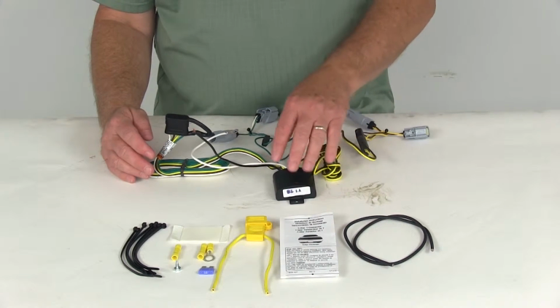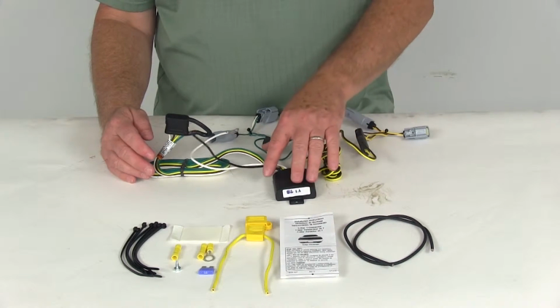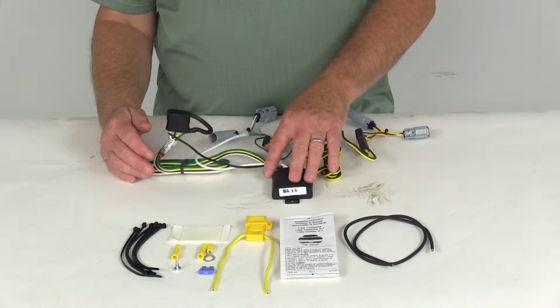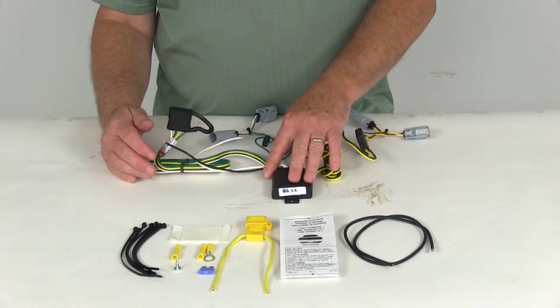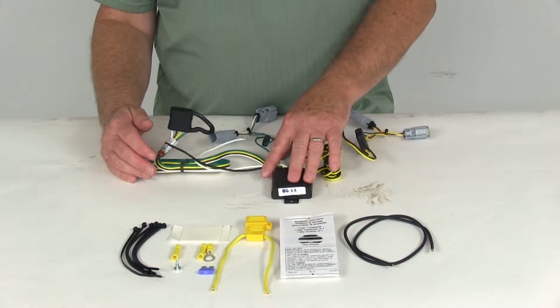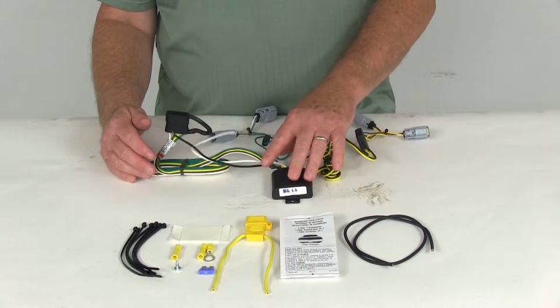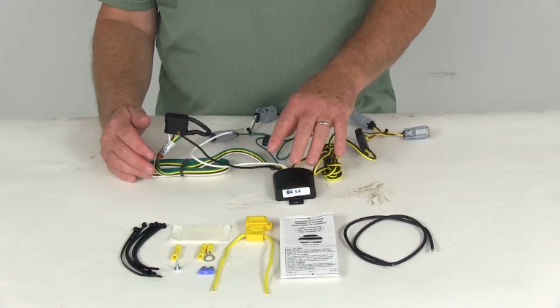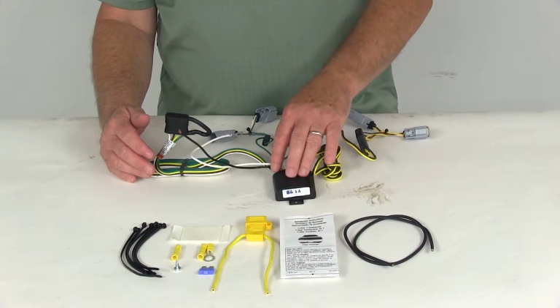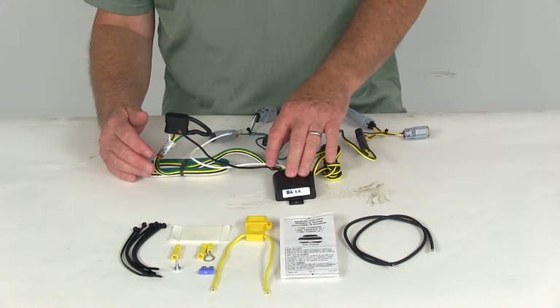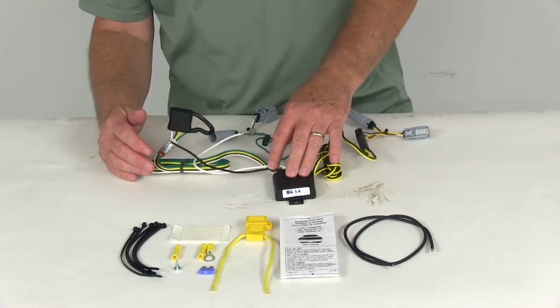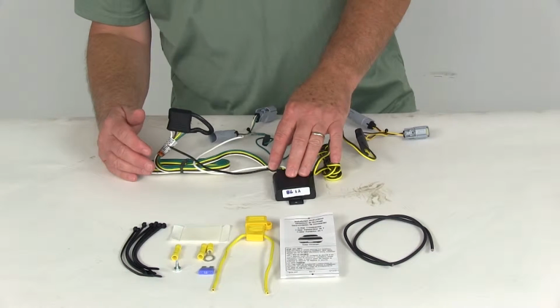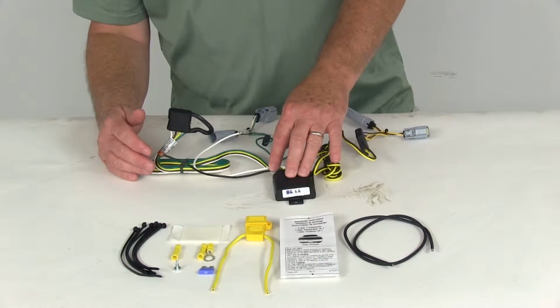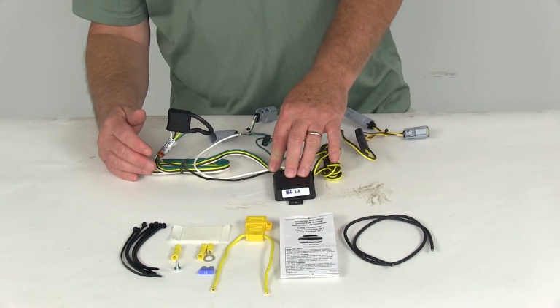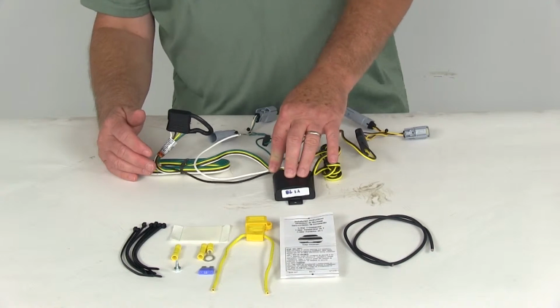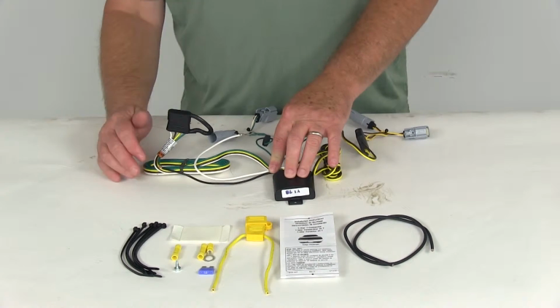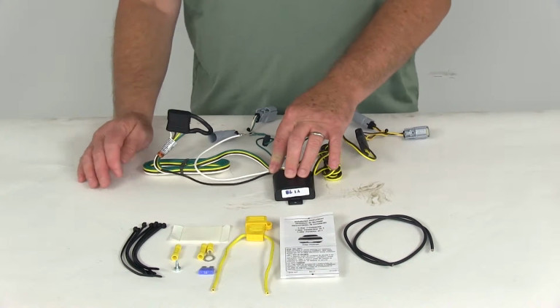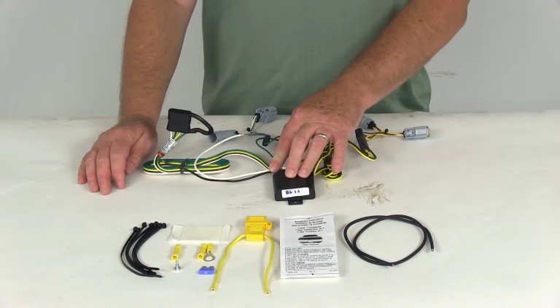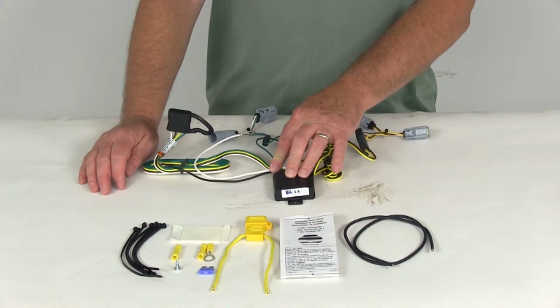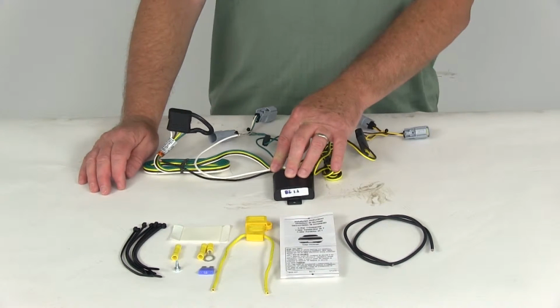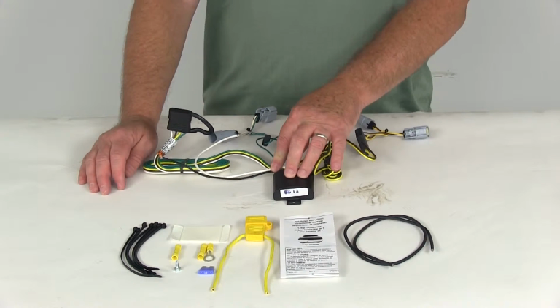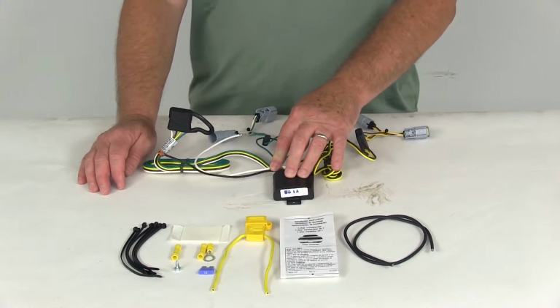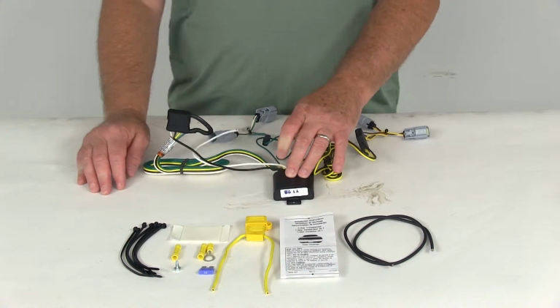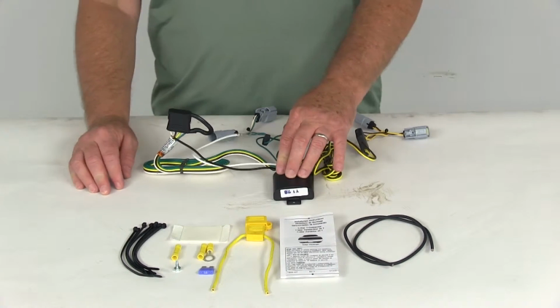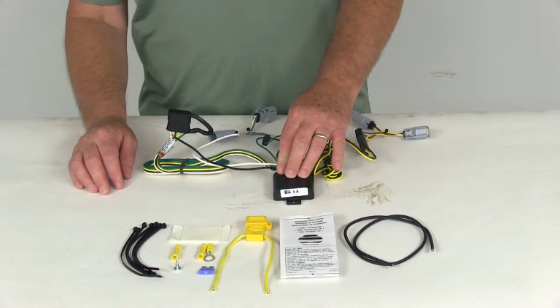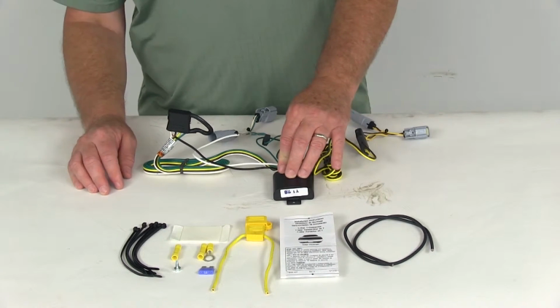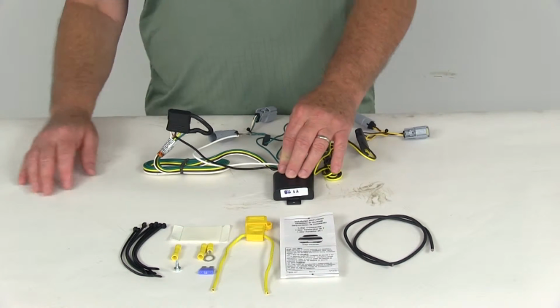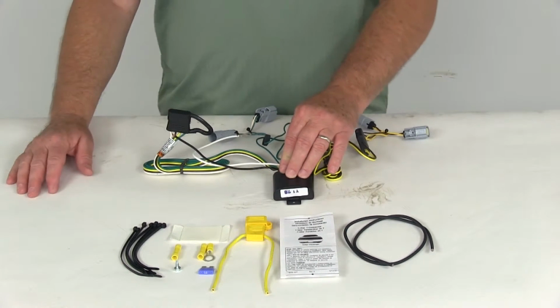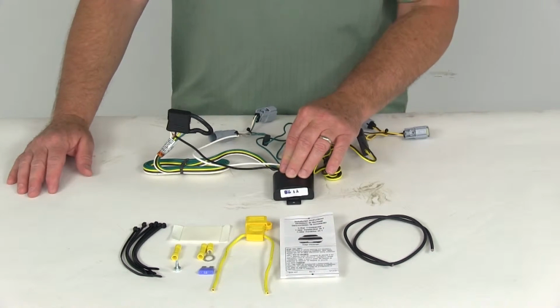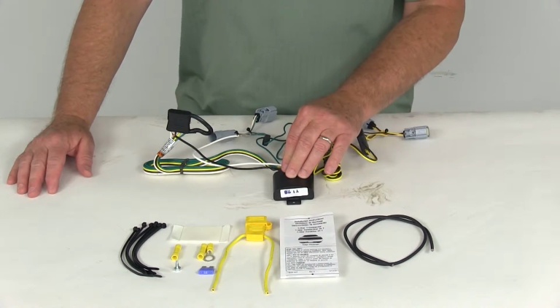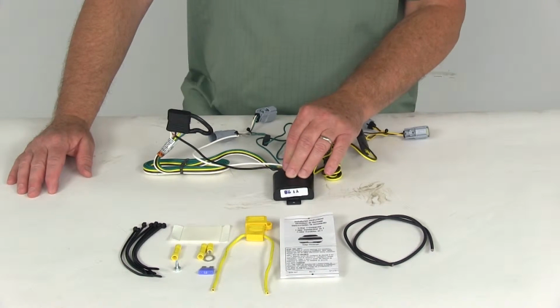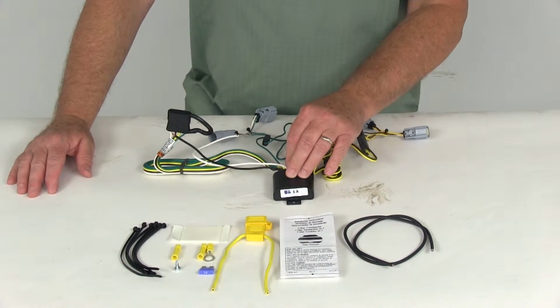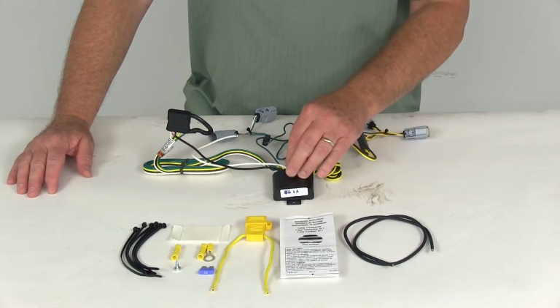A few specs on this harness: the maximum amperage for the stop and turn light circuit is 4.2 amps, and for the tail light circuit it is 7.5 amps.